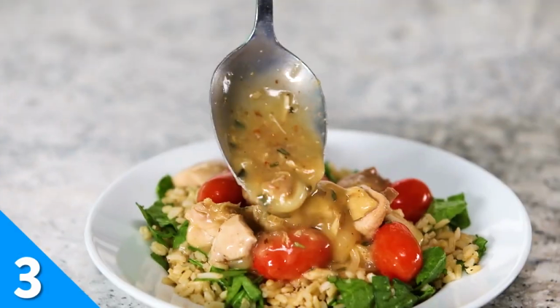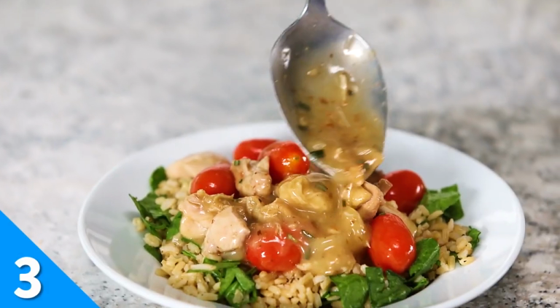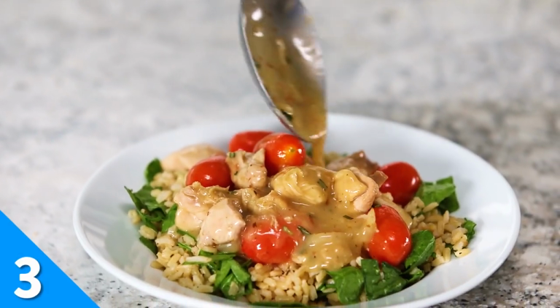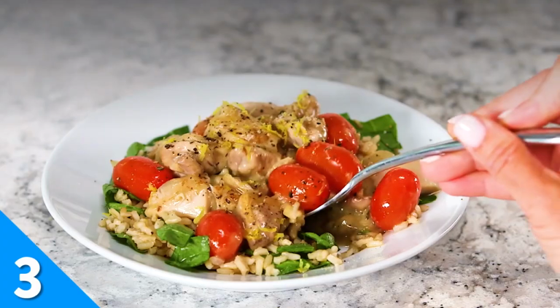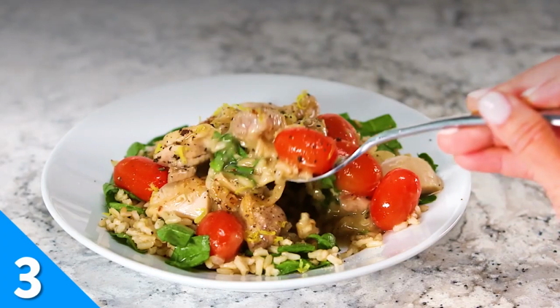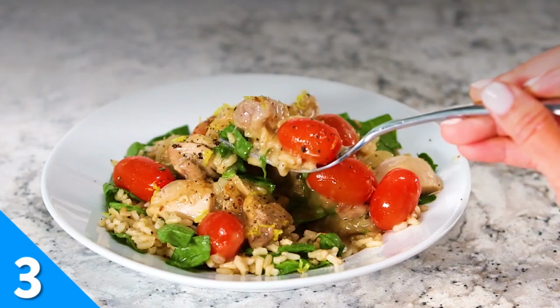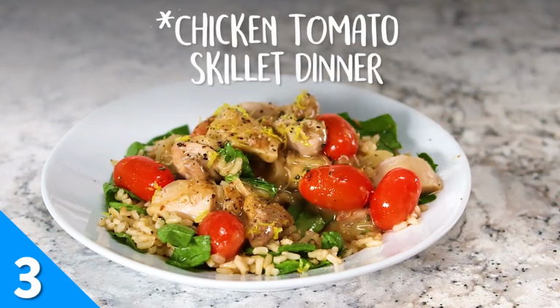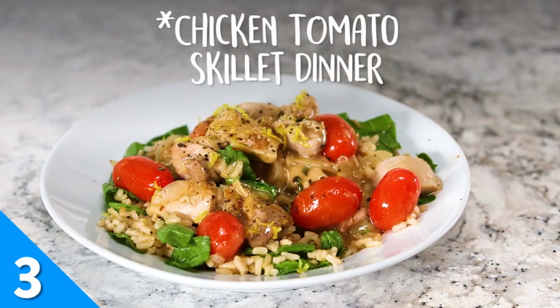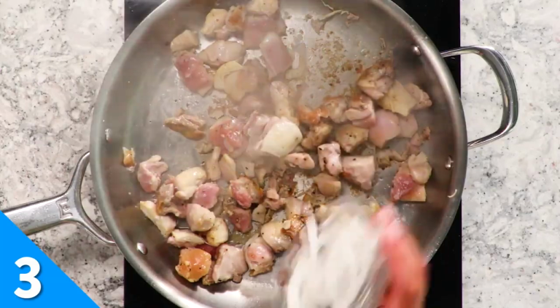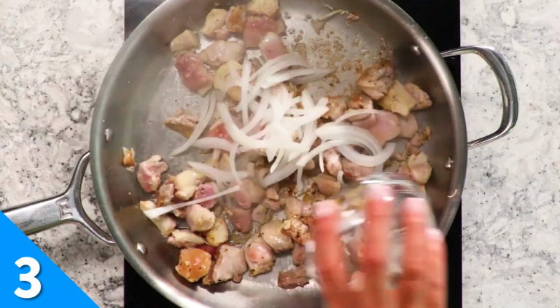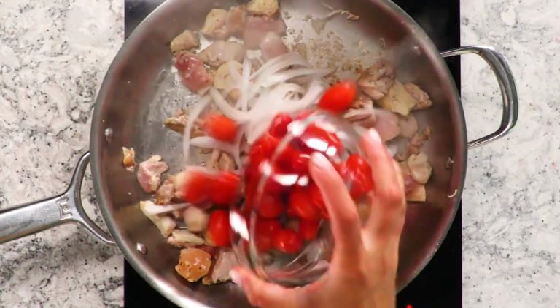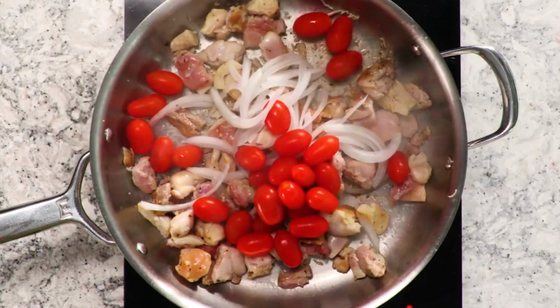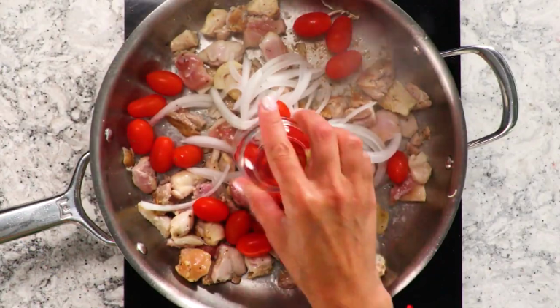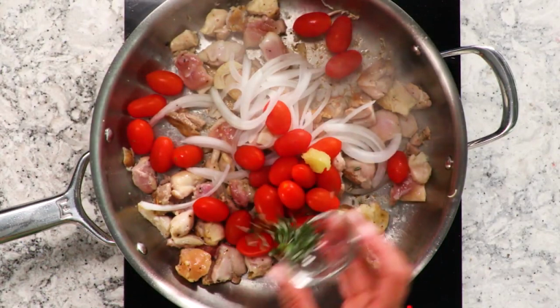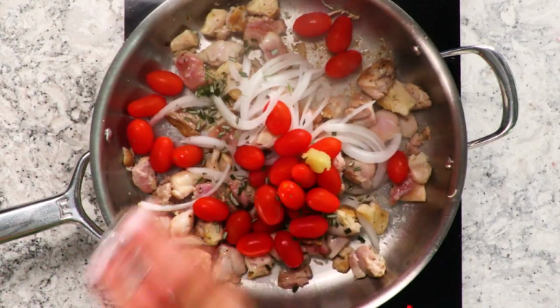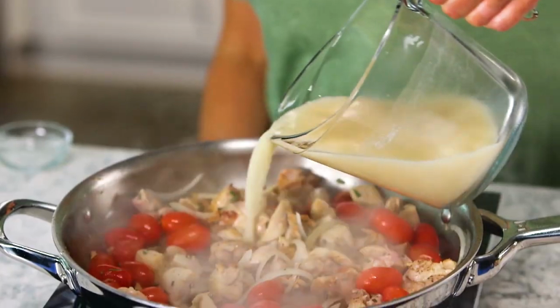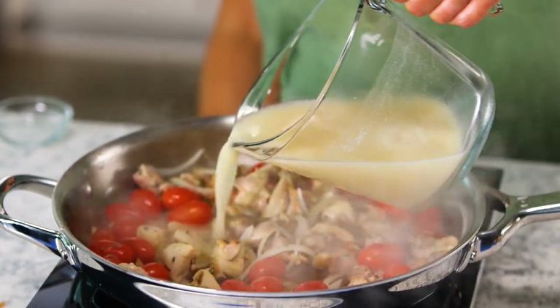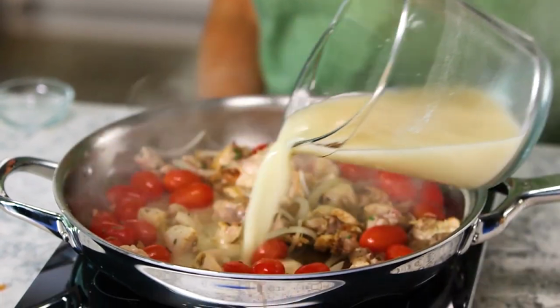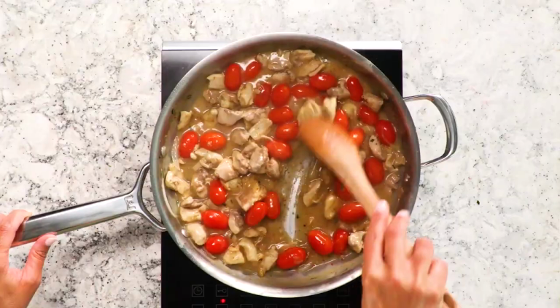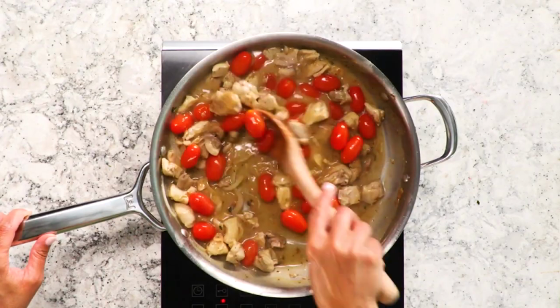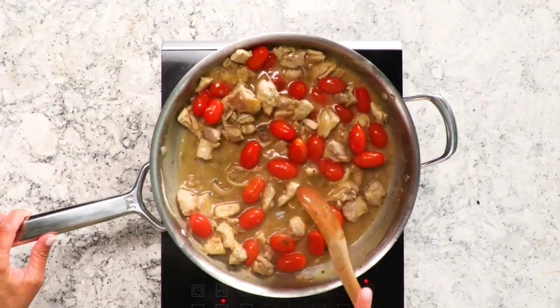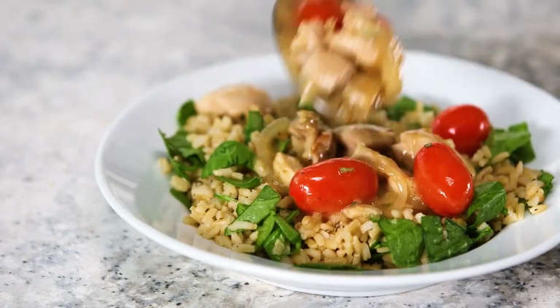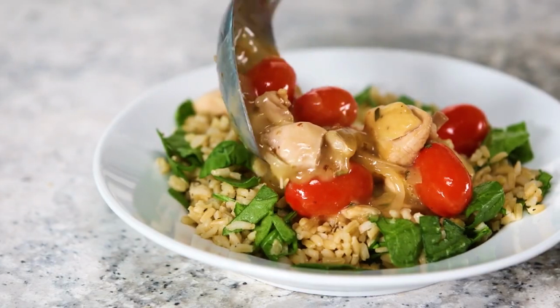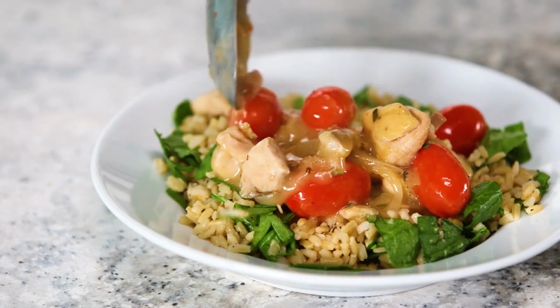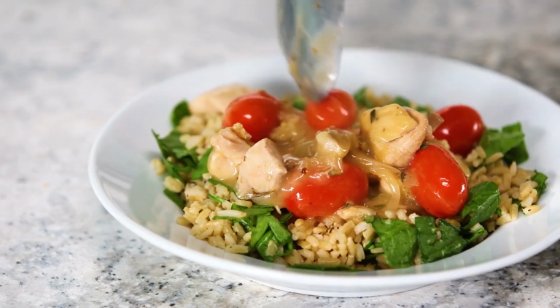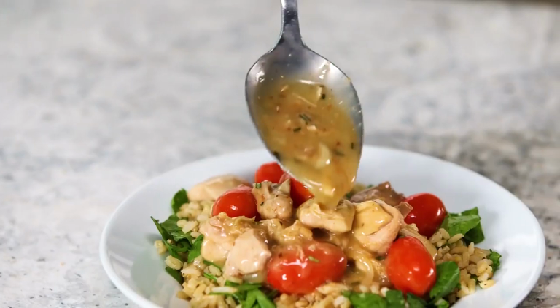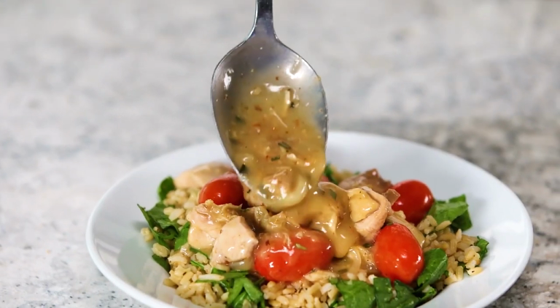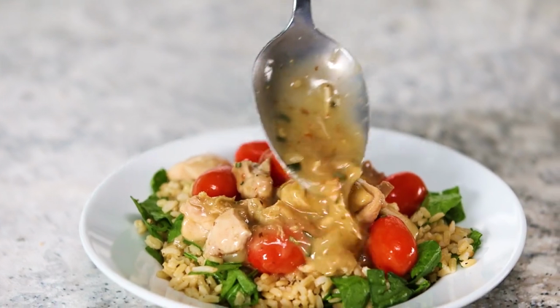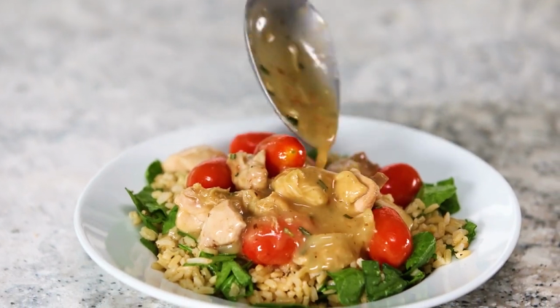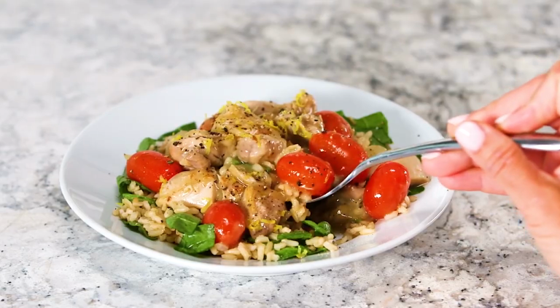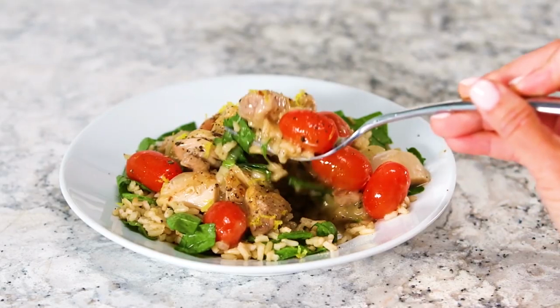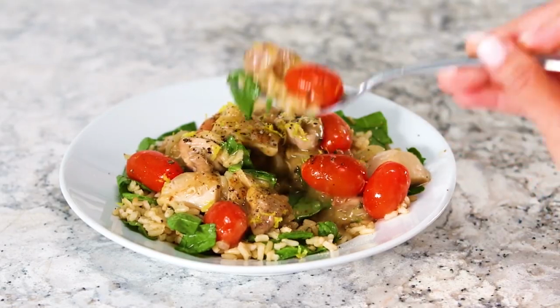This chicken tomato skillet is a healthy, filling meal that can be on the table in 20 minutes. Bite-sized pieces of chicken are sautéed with grape tomatoes, white onion, and garlic. The addition of a chicken stock and flour mixture creates a creamy sauce that will help to bring all your ingredients together.